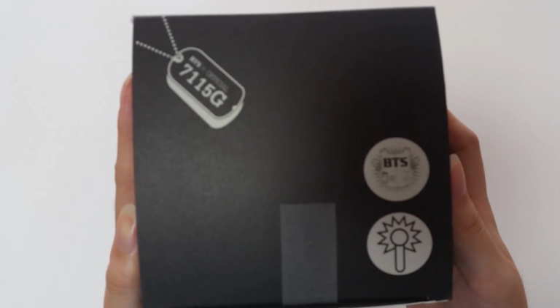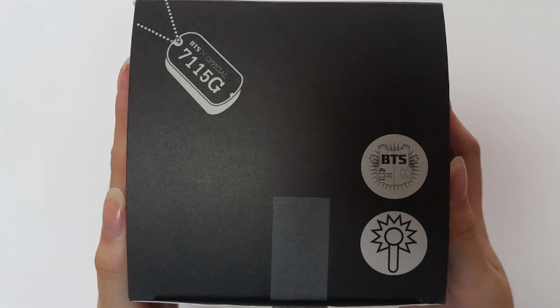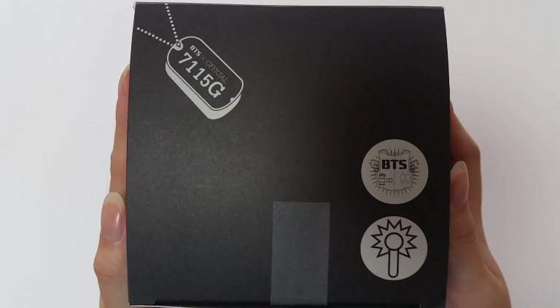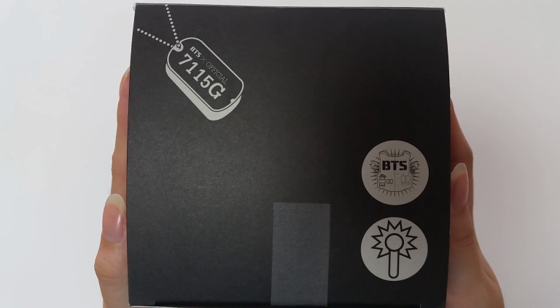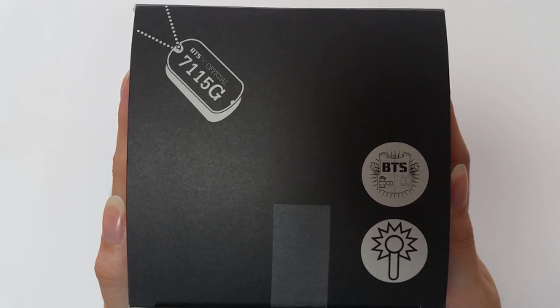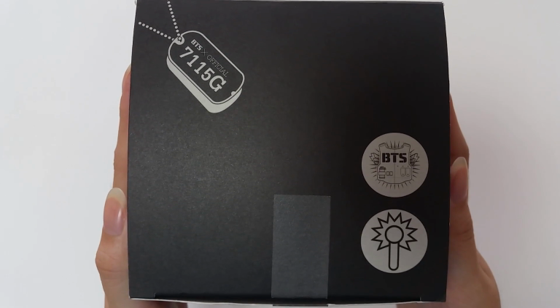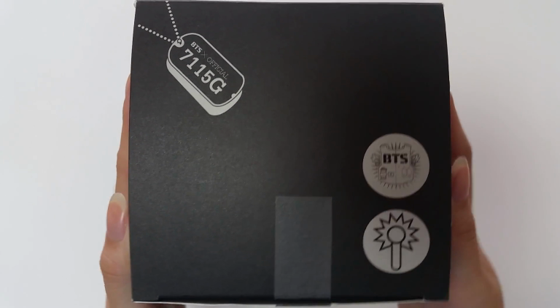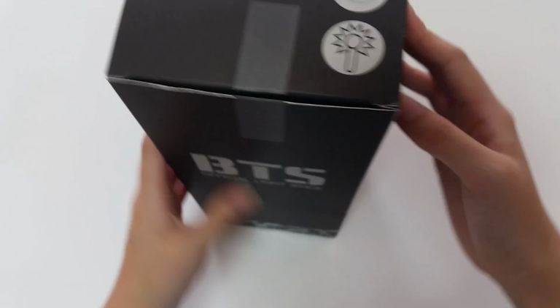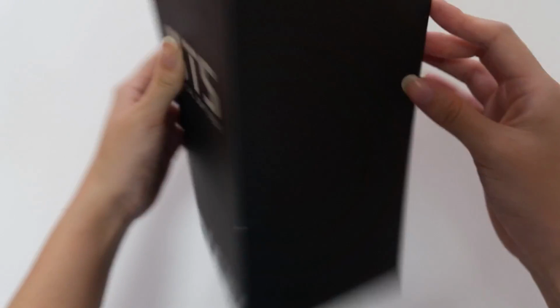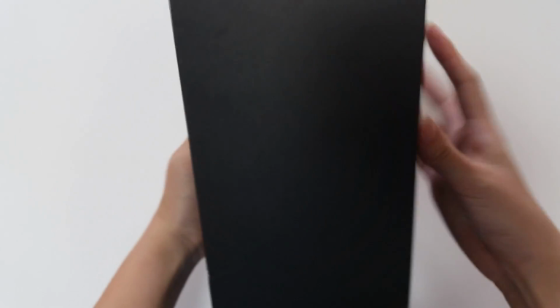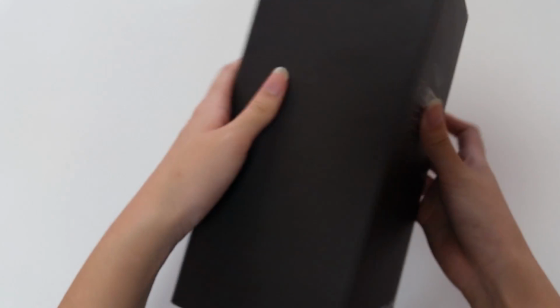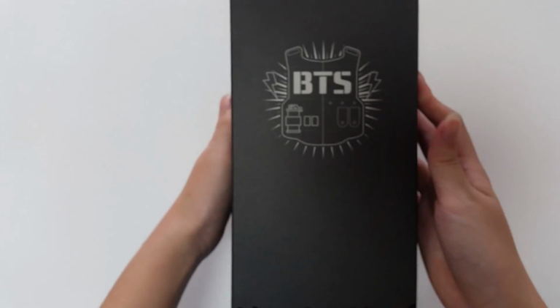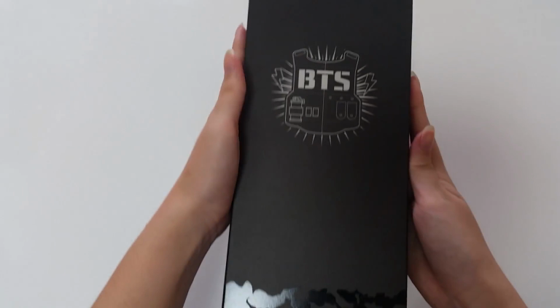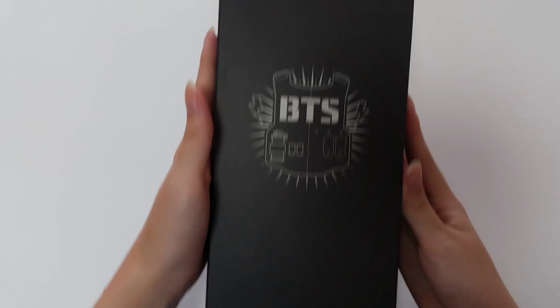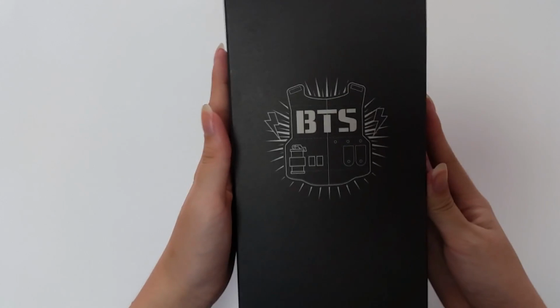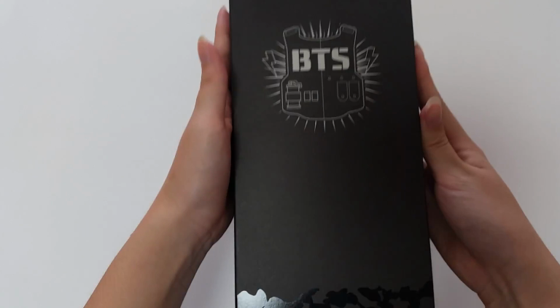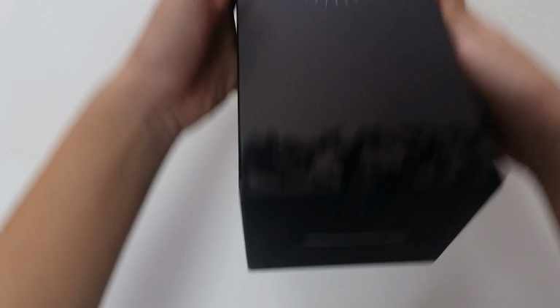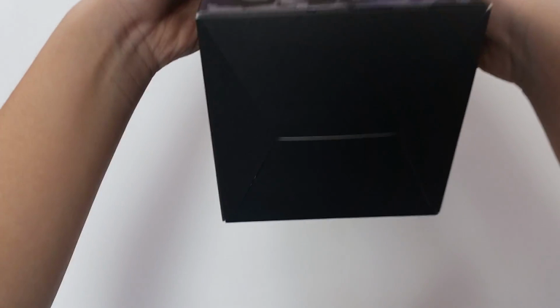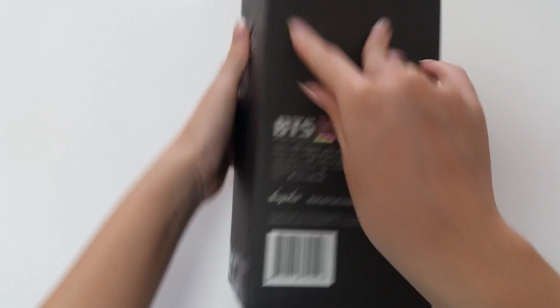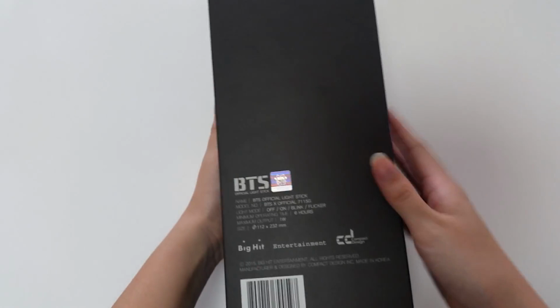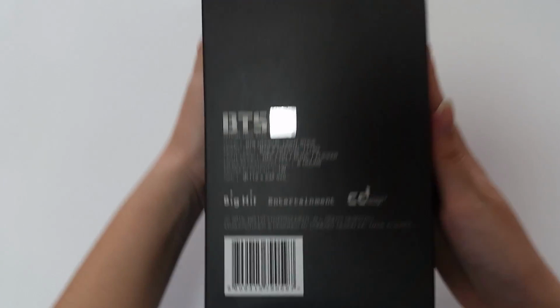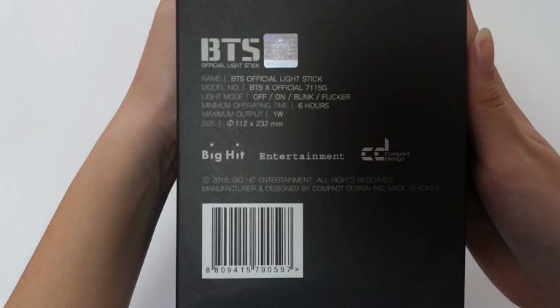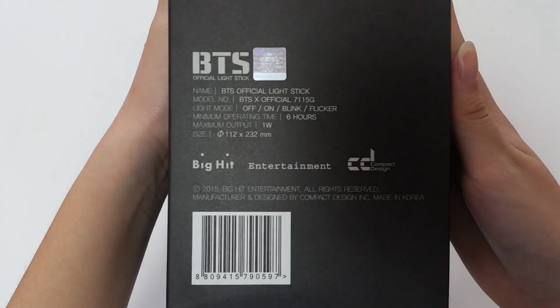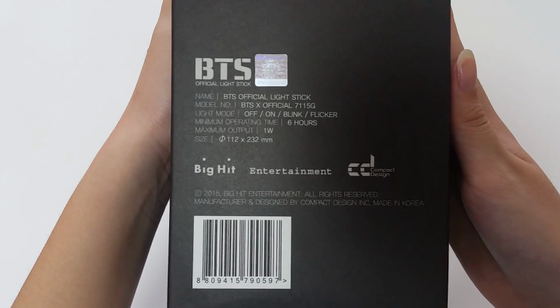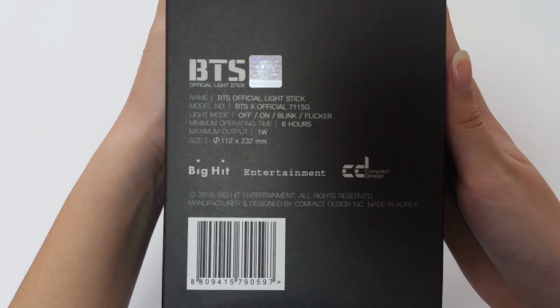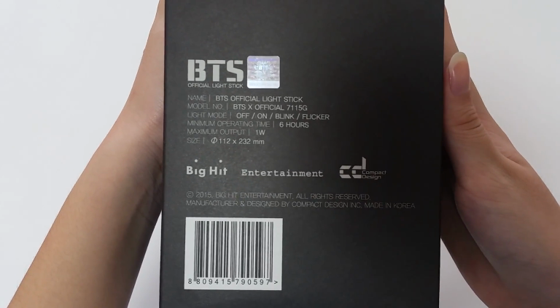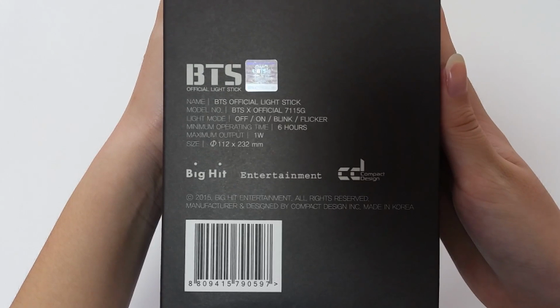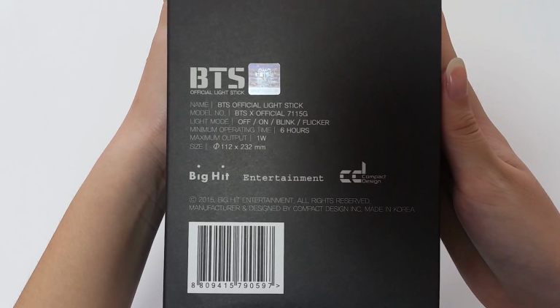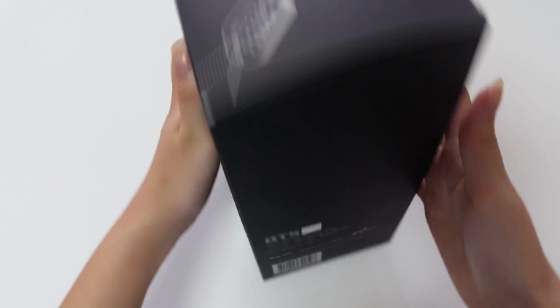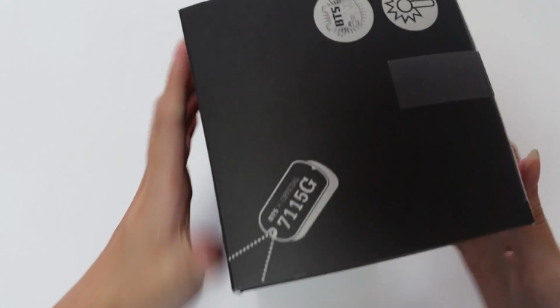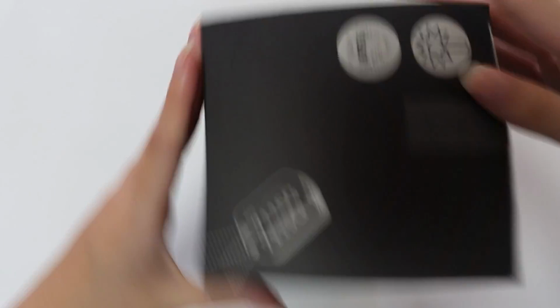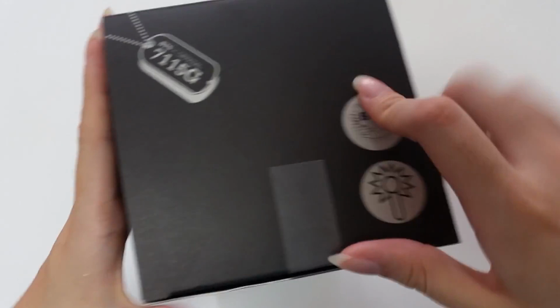This is the top, and sides, and back. And yeah, it's open.